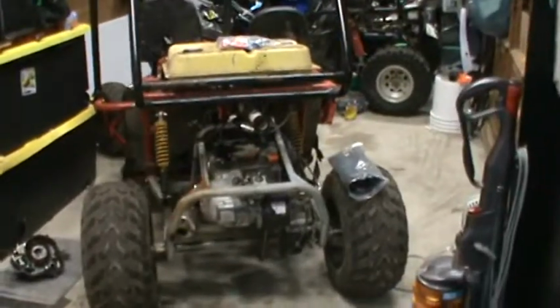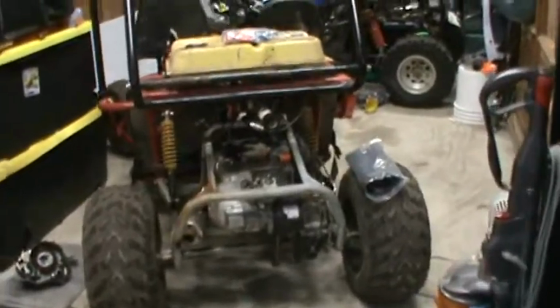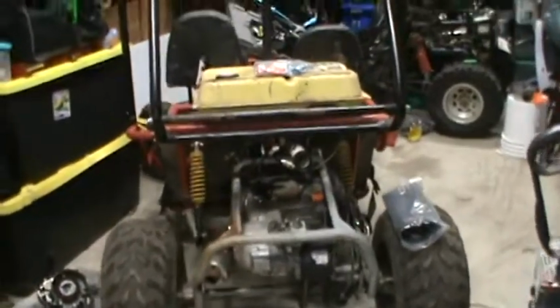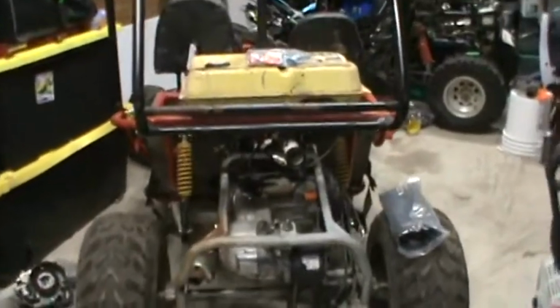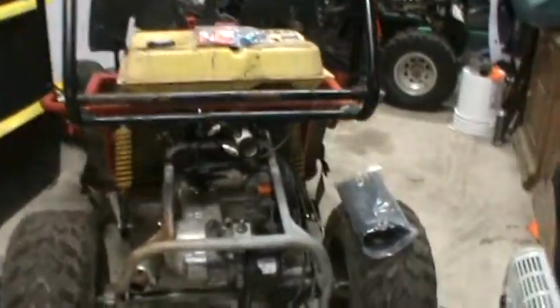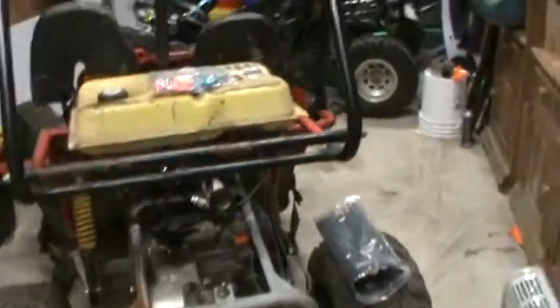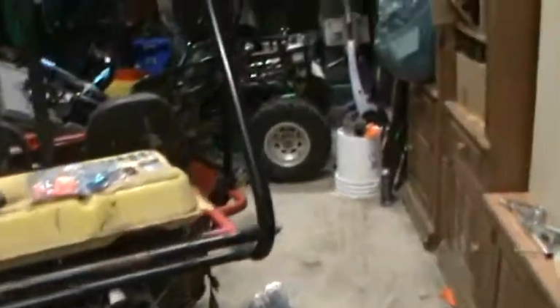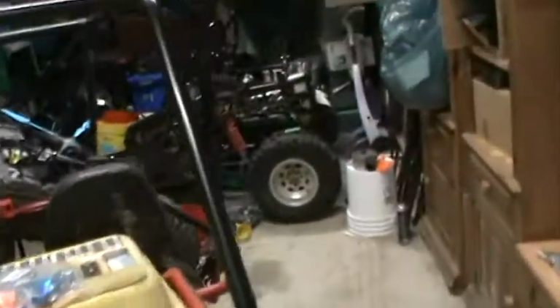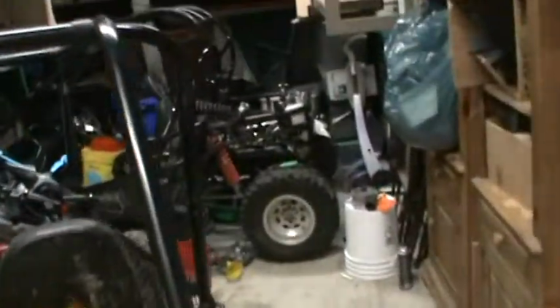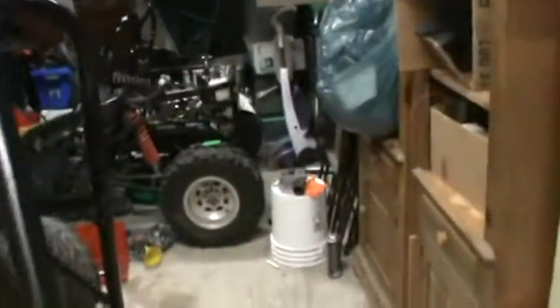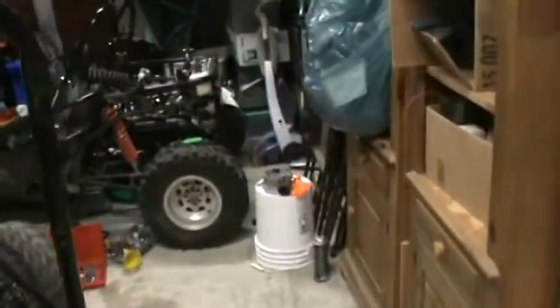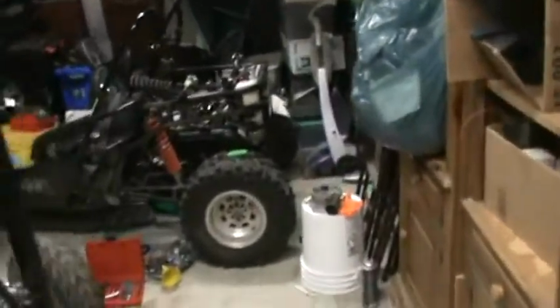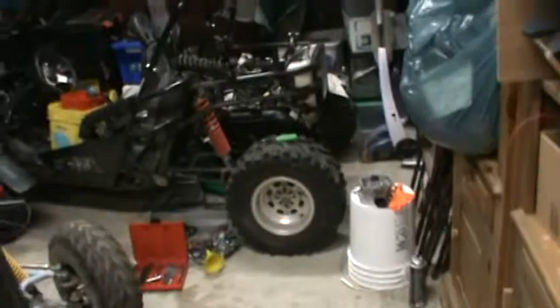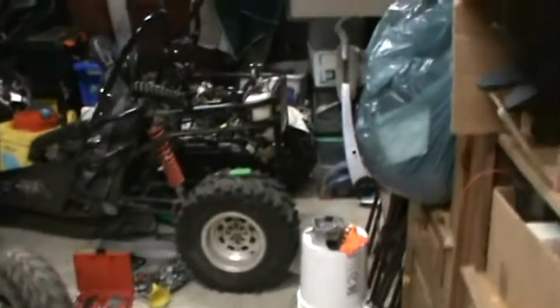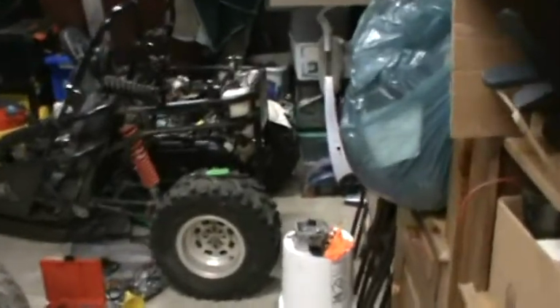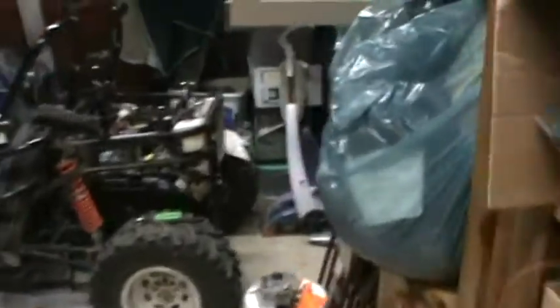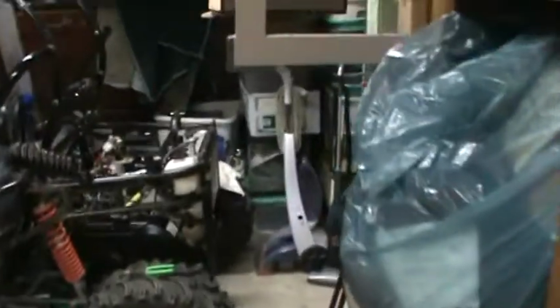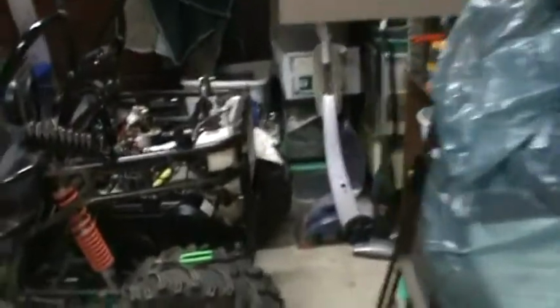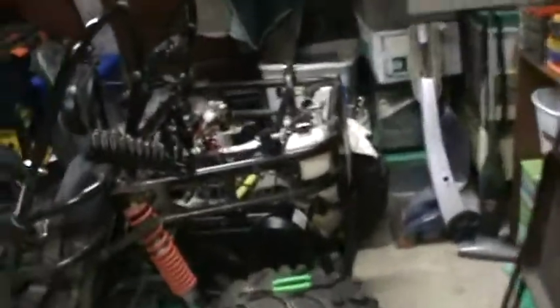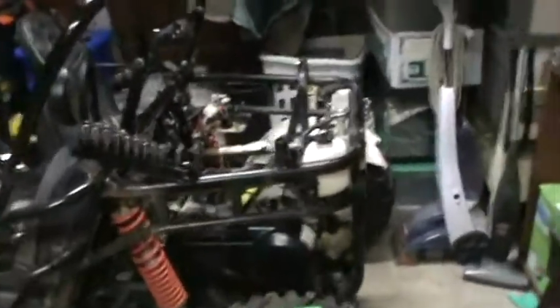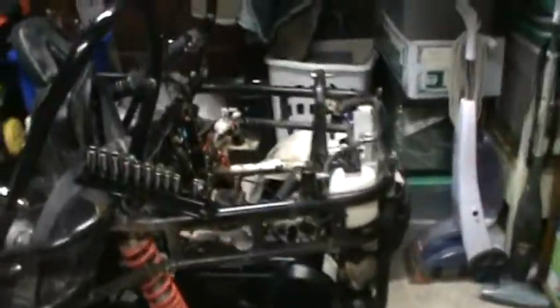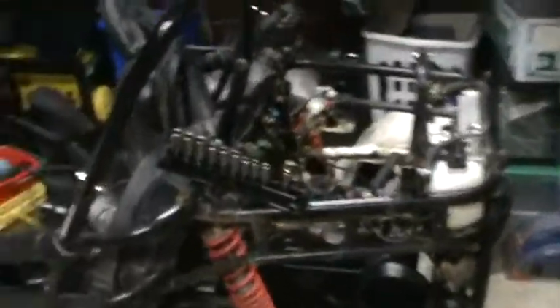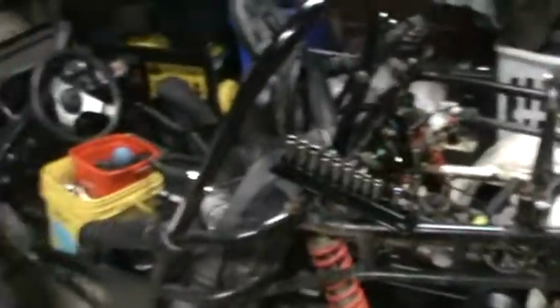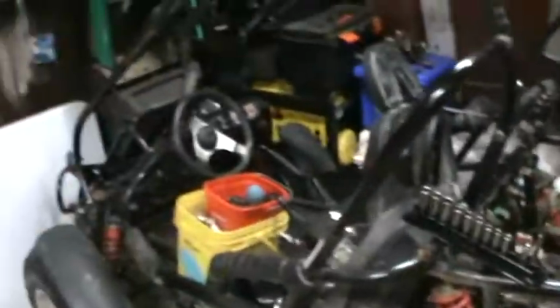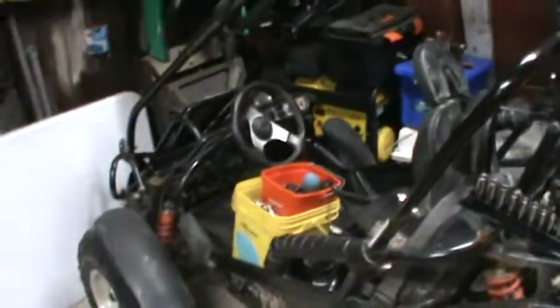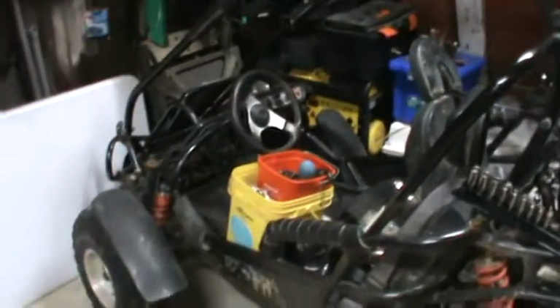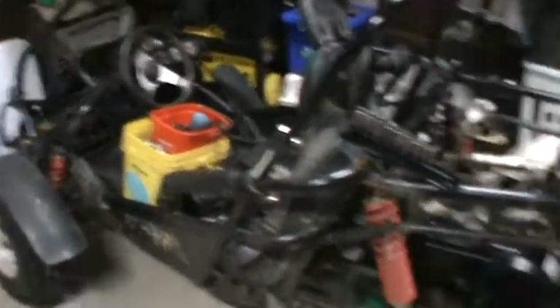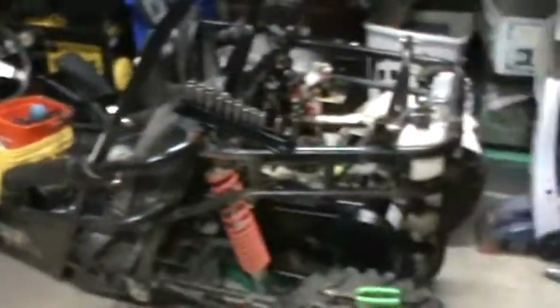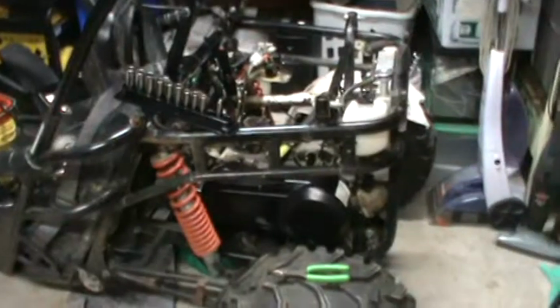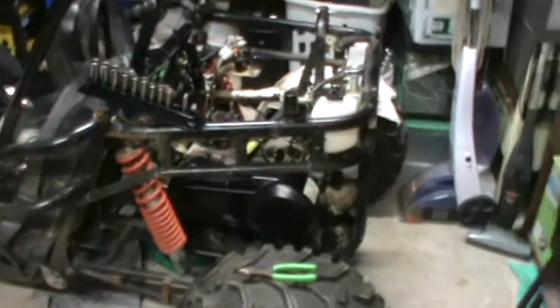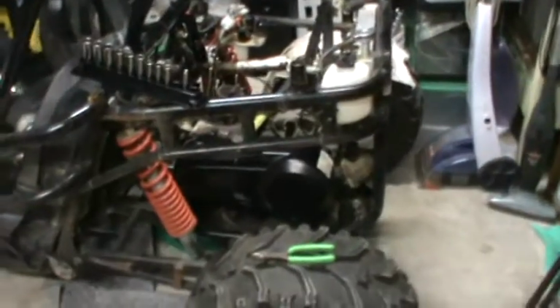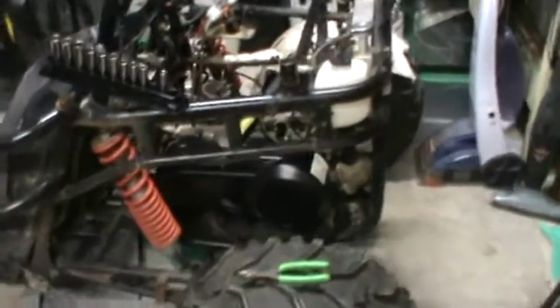Welcome to Raise My Buick's Garage, a.k.a. Mackie's Motors.